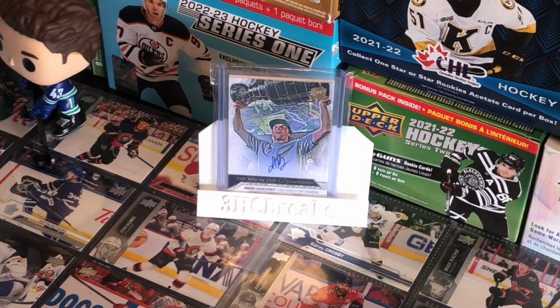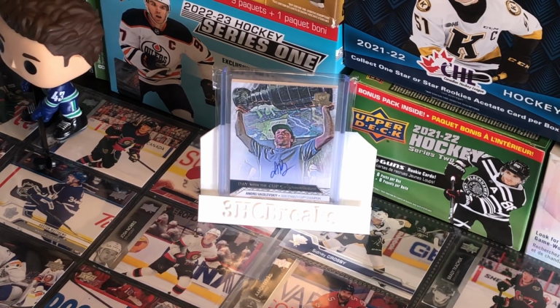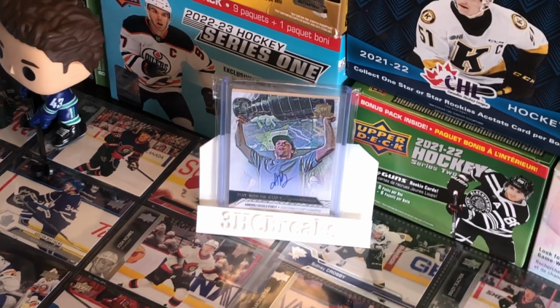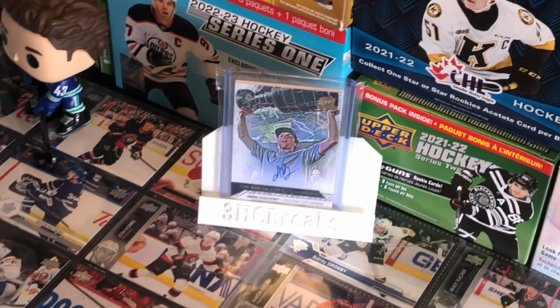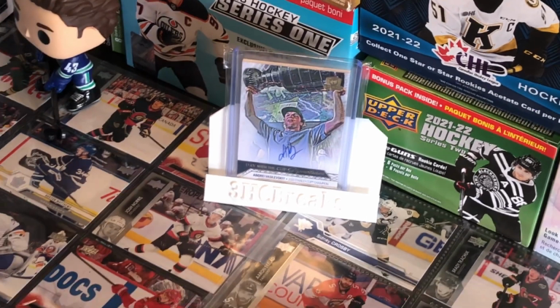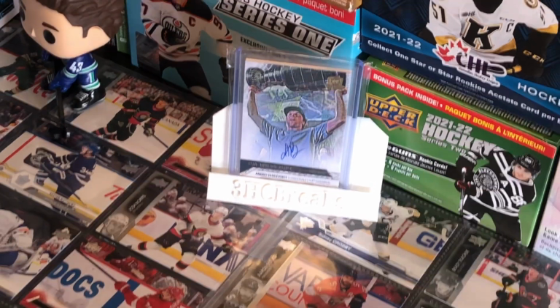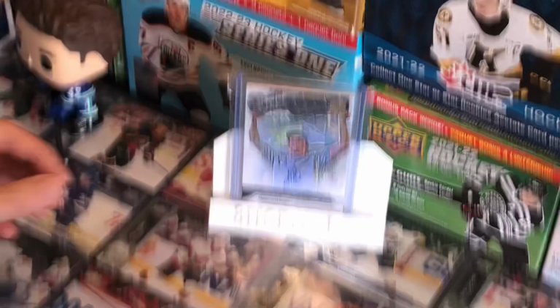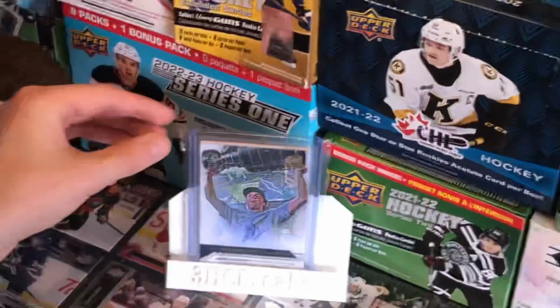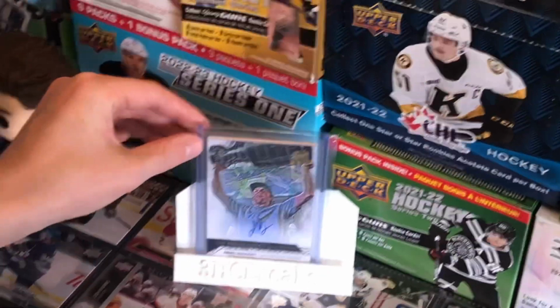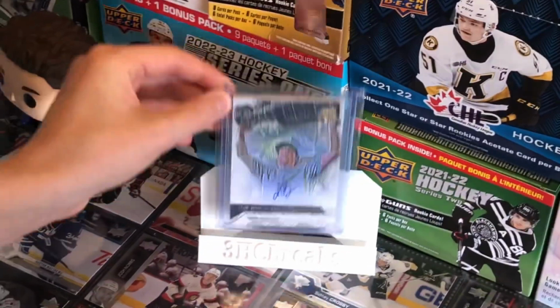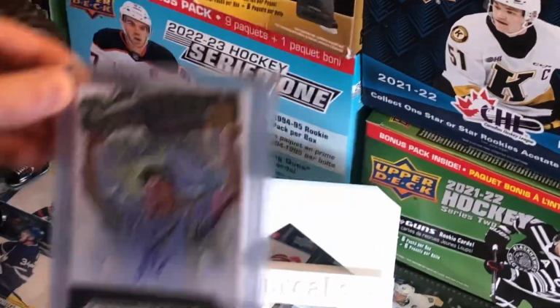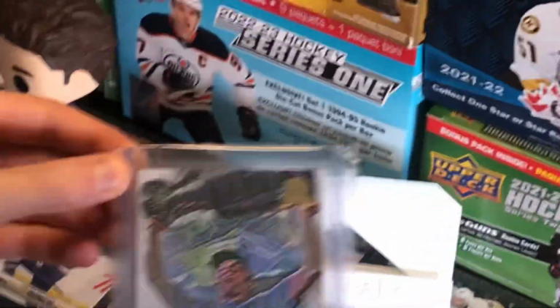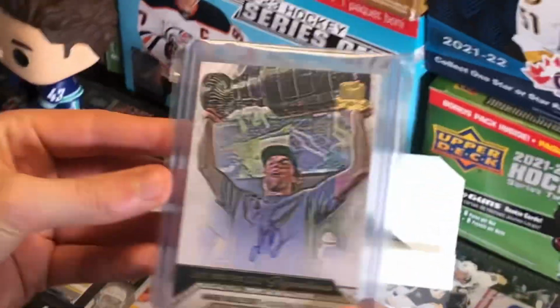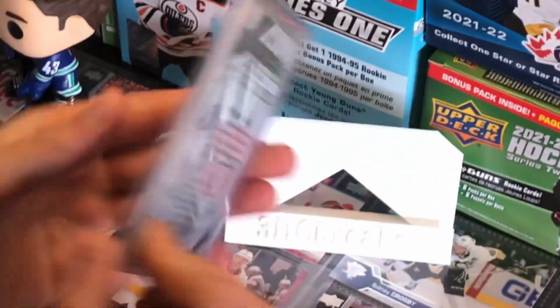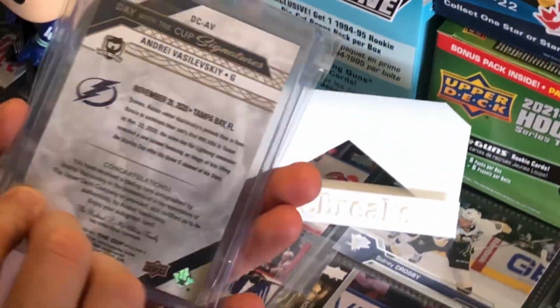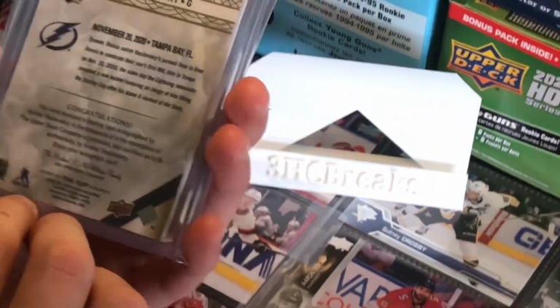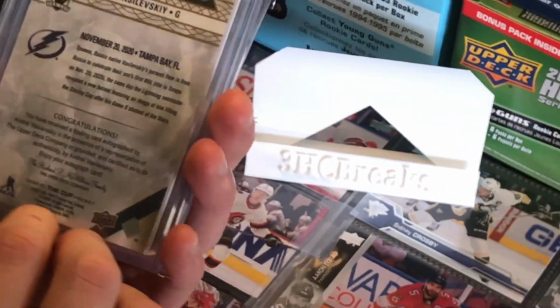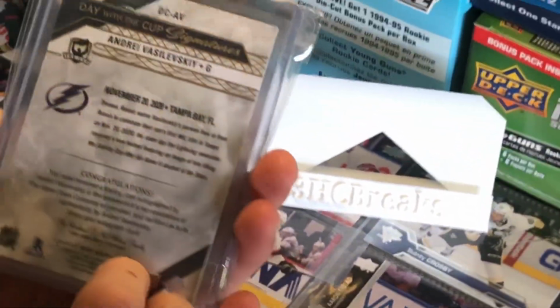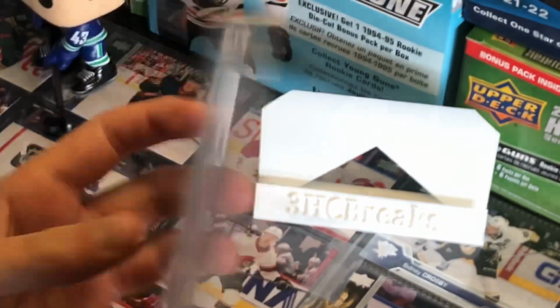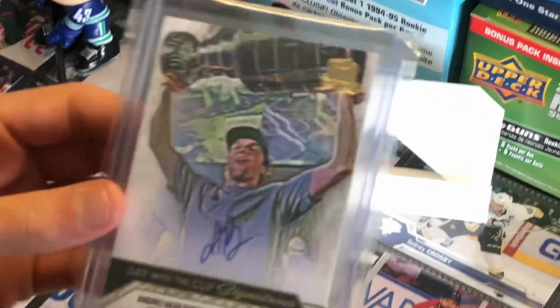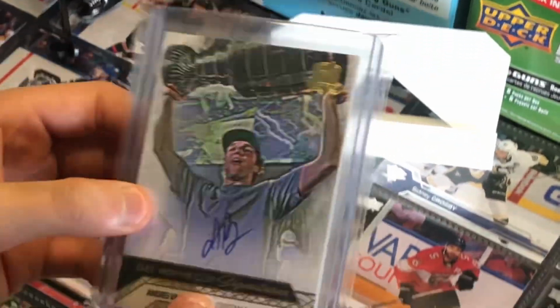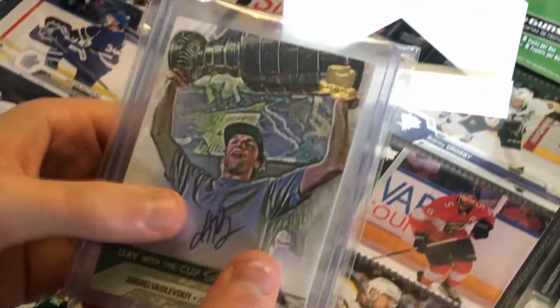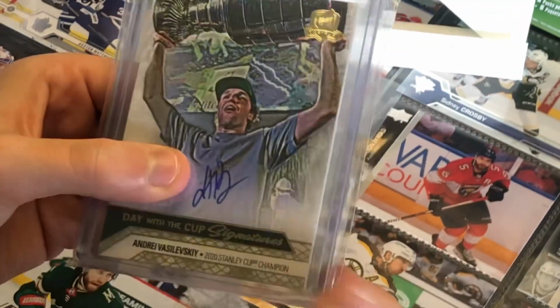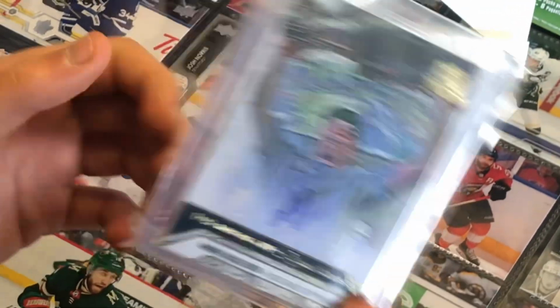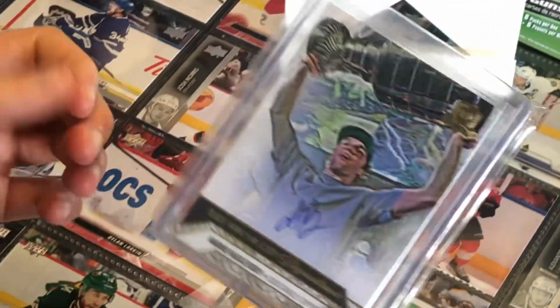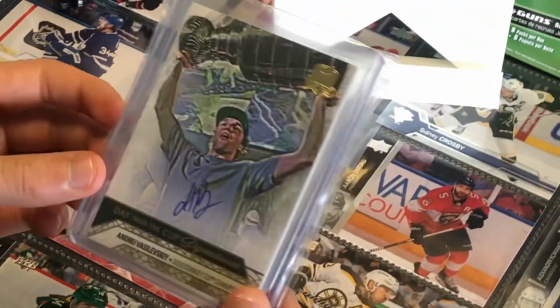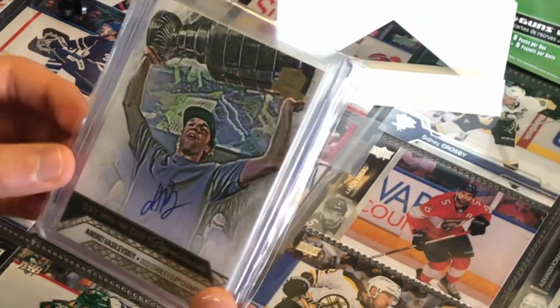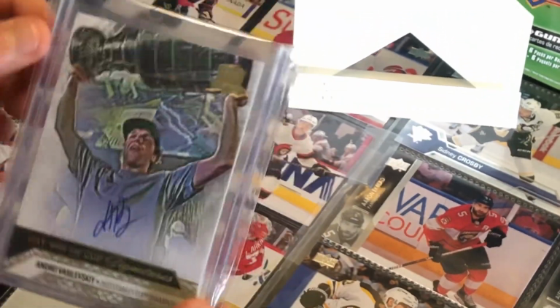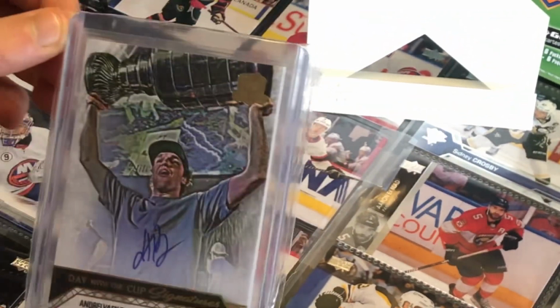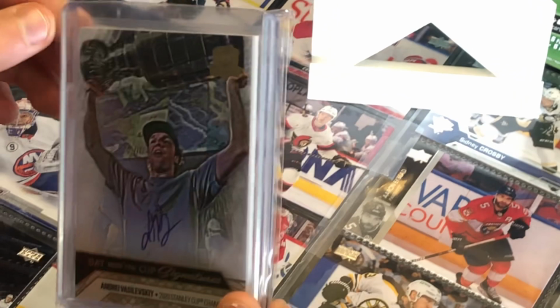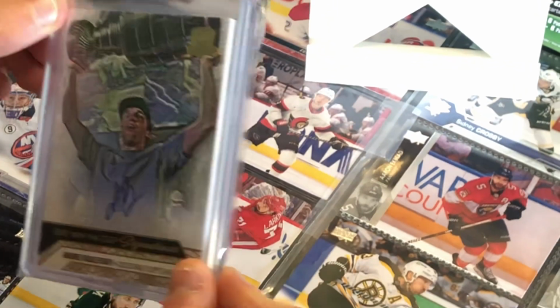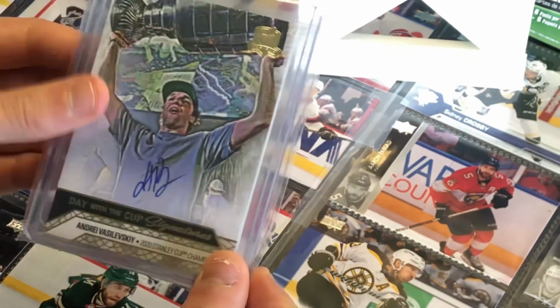Now, our best card at spot number 1 is a Day with the Cup Signatures — Andrei Vasilevskiy. This card, on a bad day, will go for $125, and on a good day will go for $125.